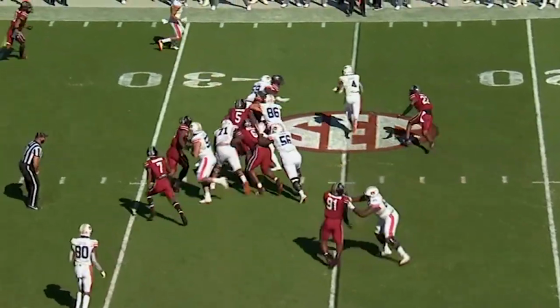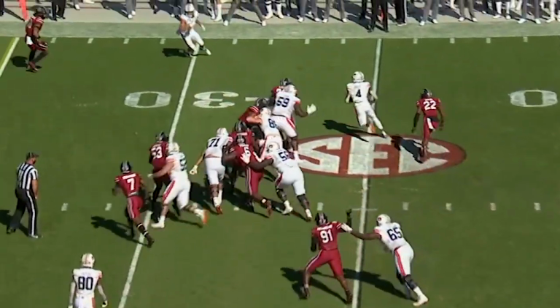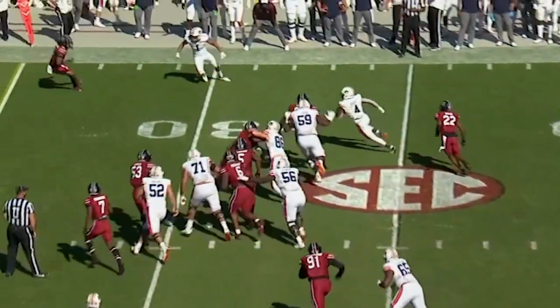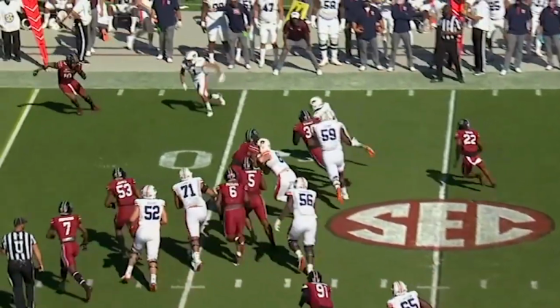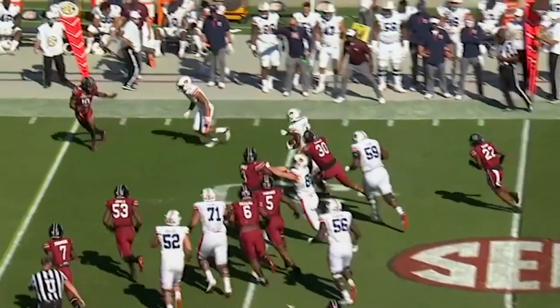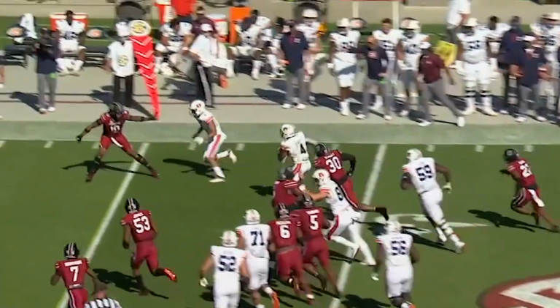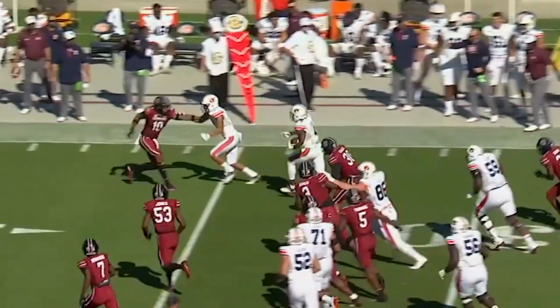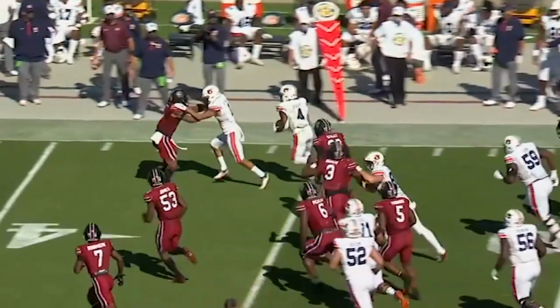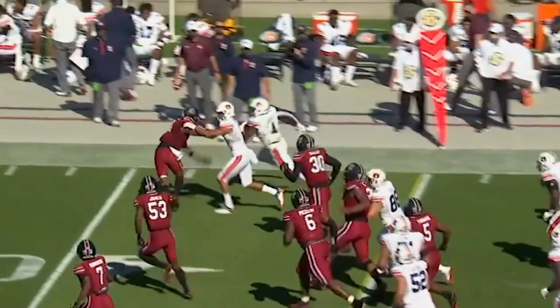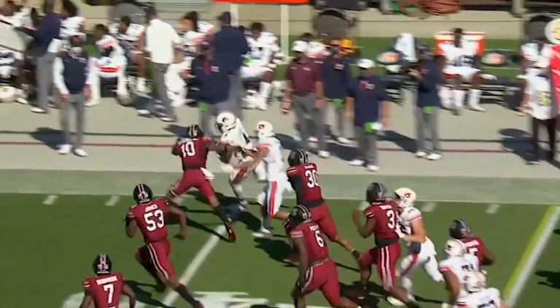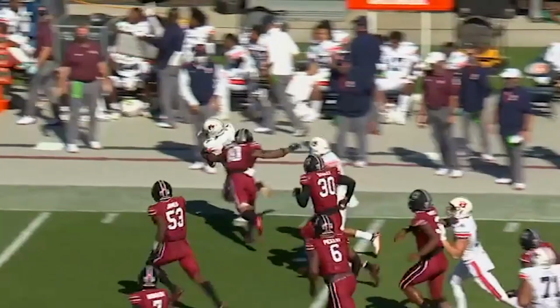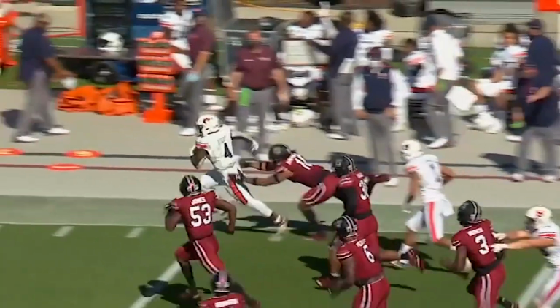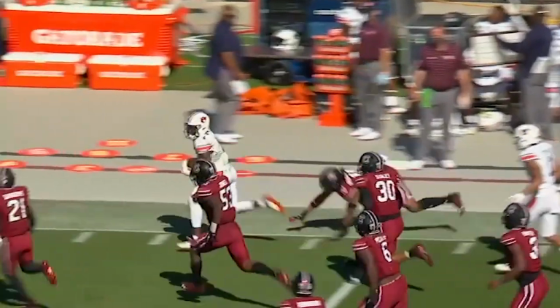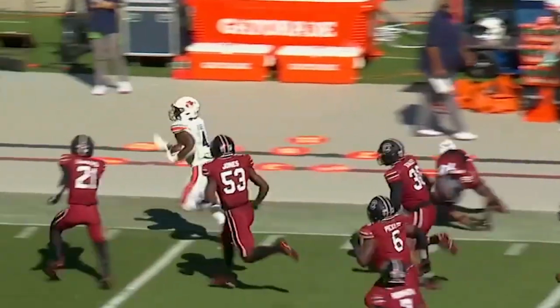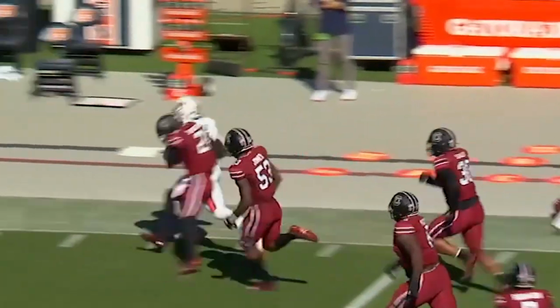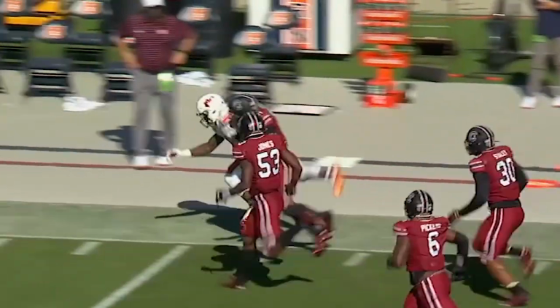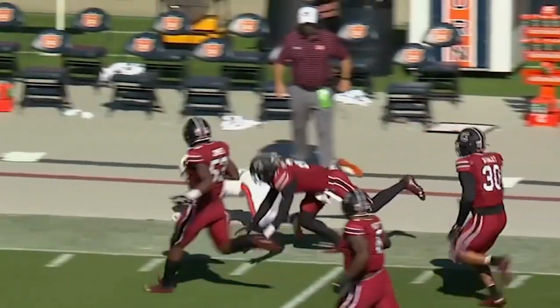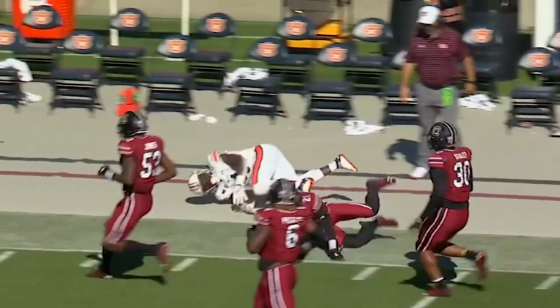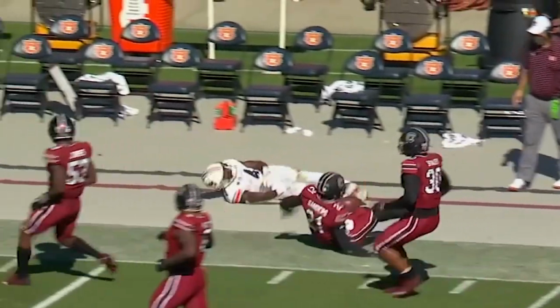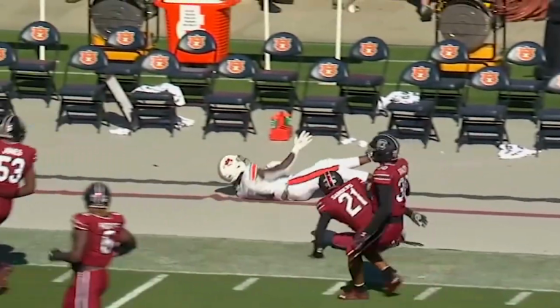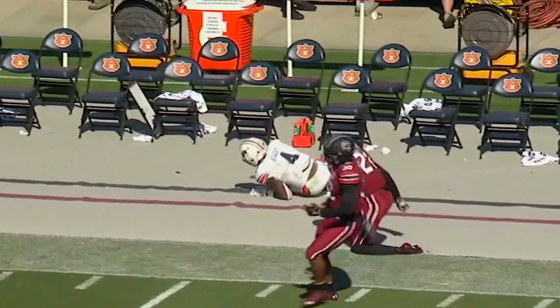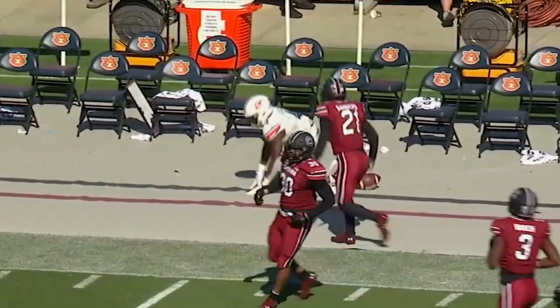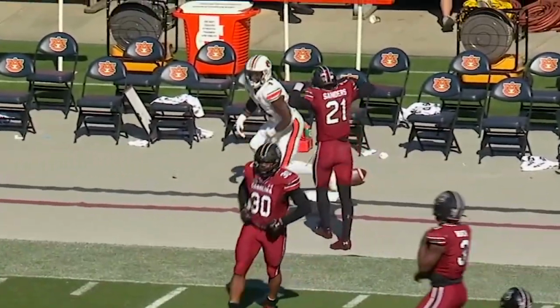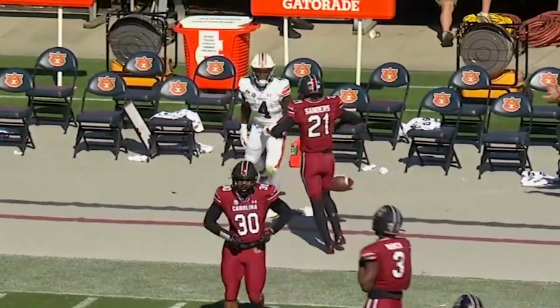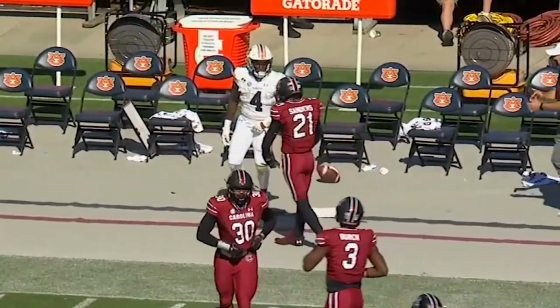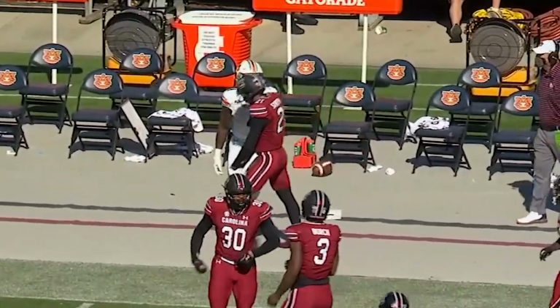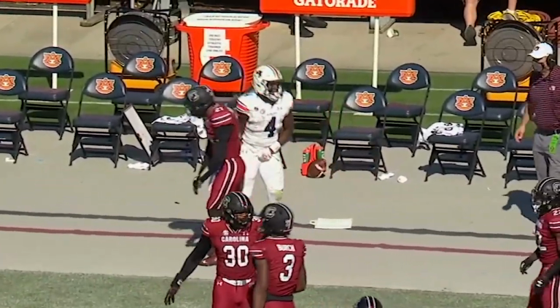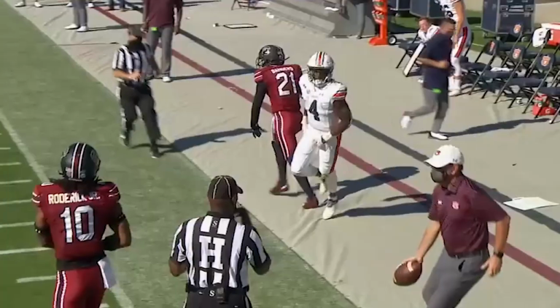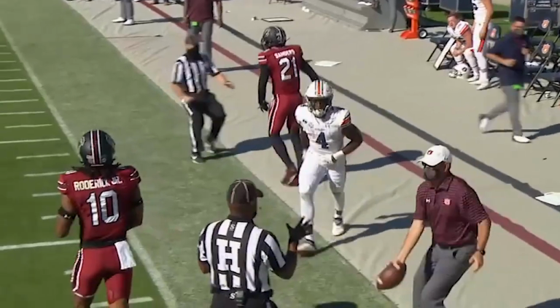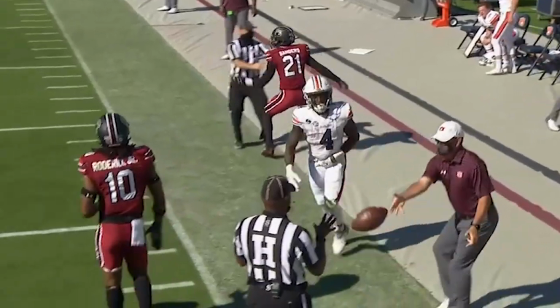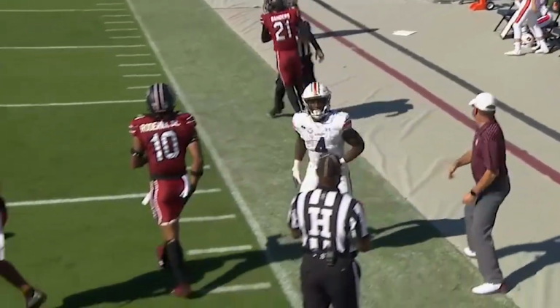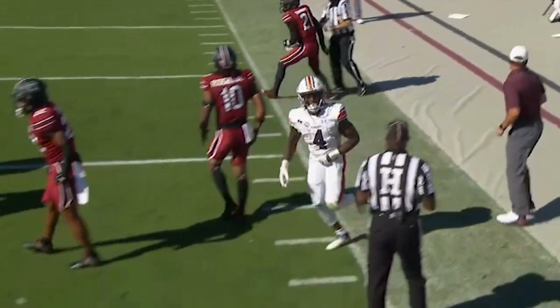Bigsby past the 35, down the sideline, able to break a tackle and finally knocked out of bounds in South Carolina territory.